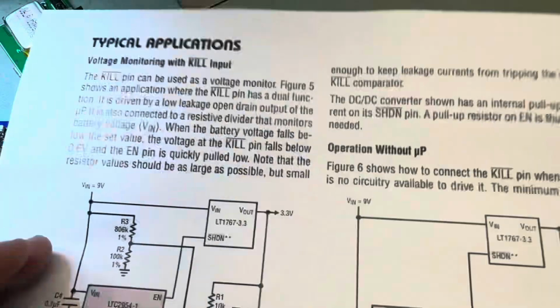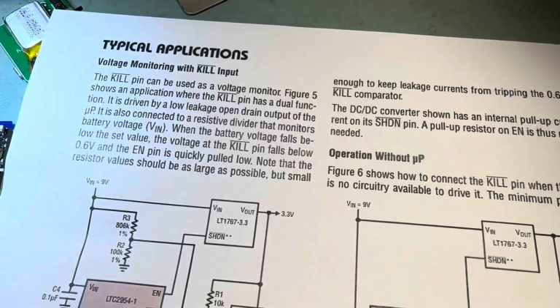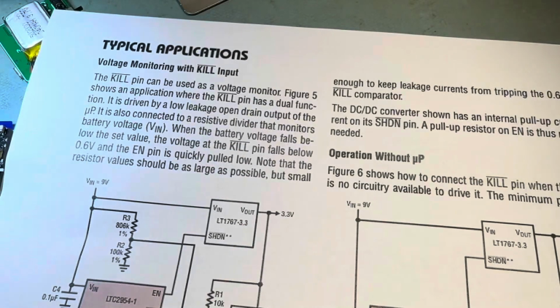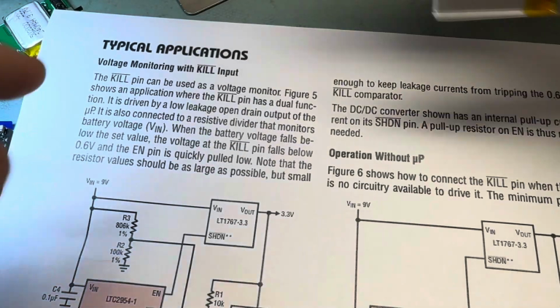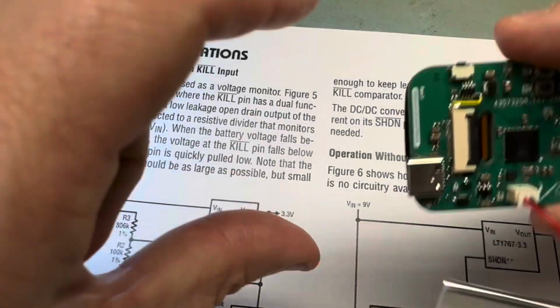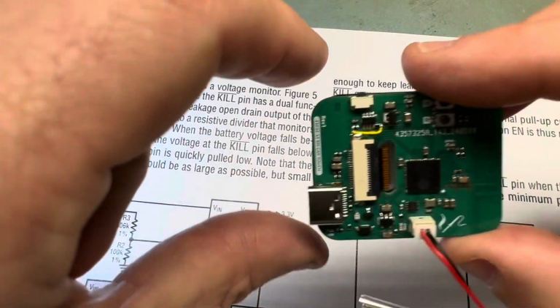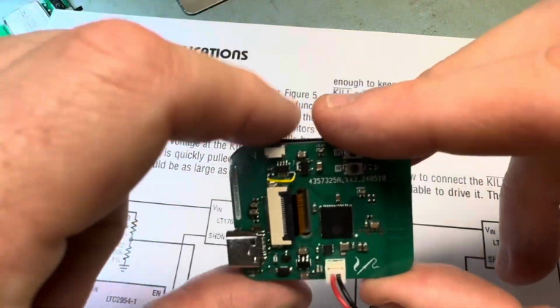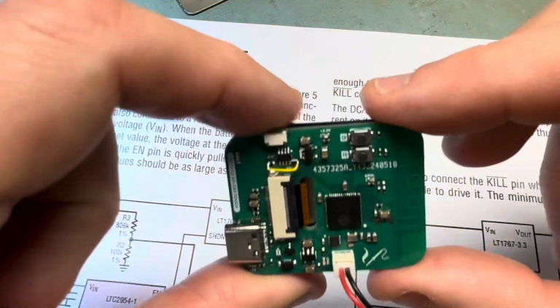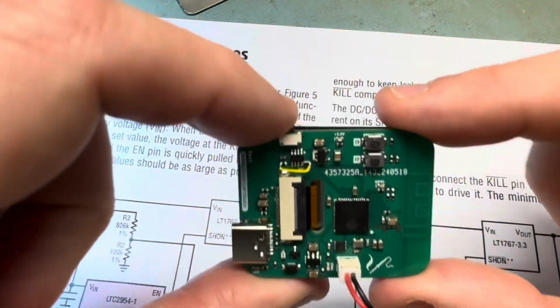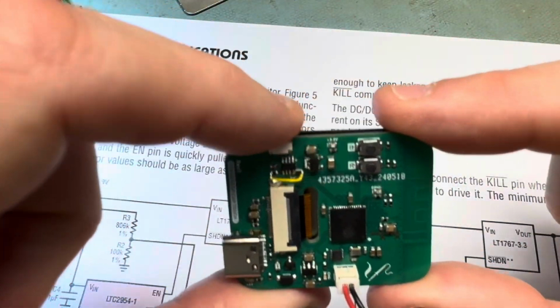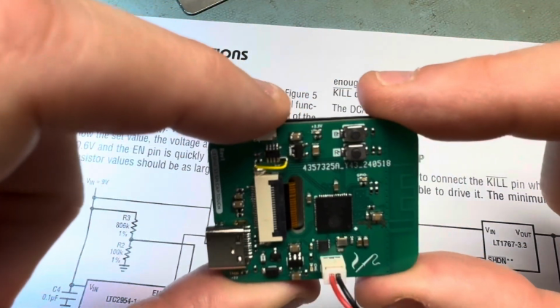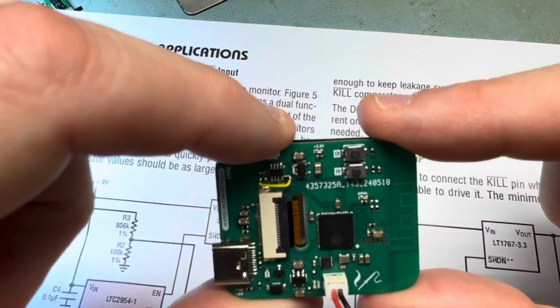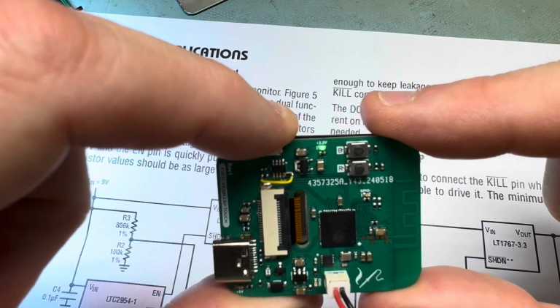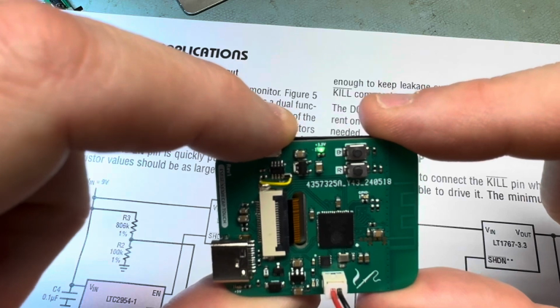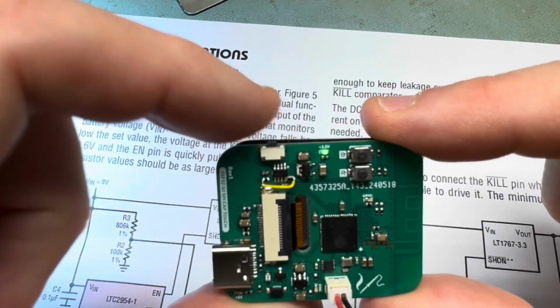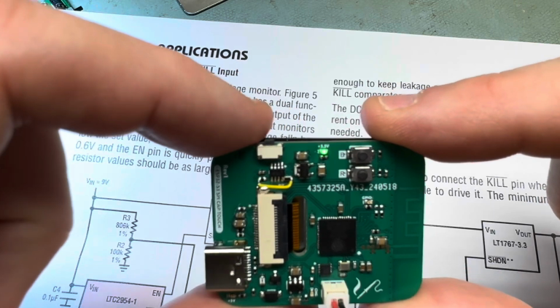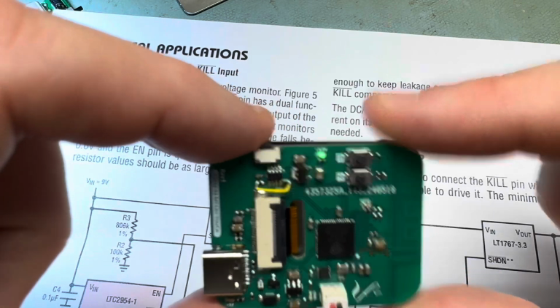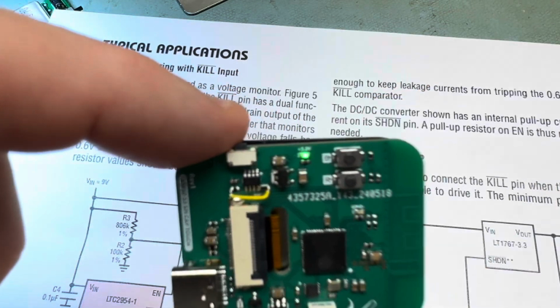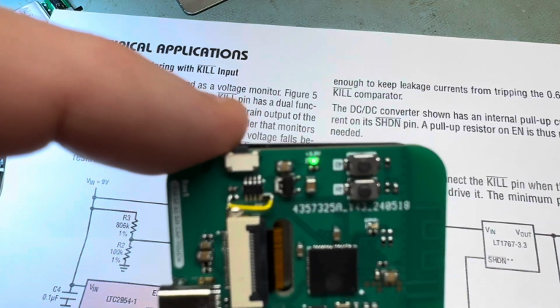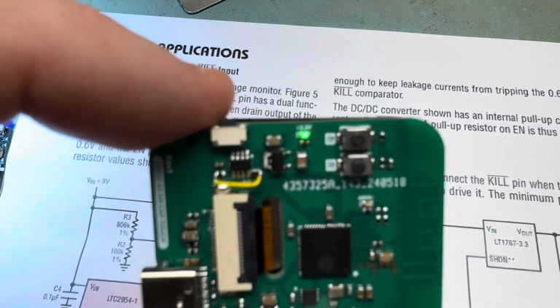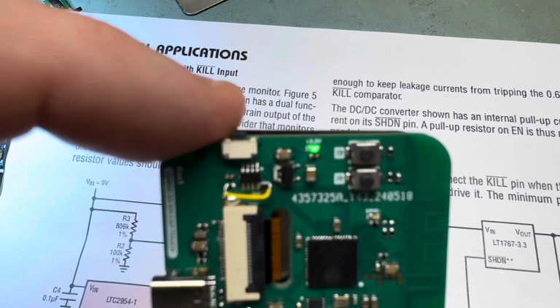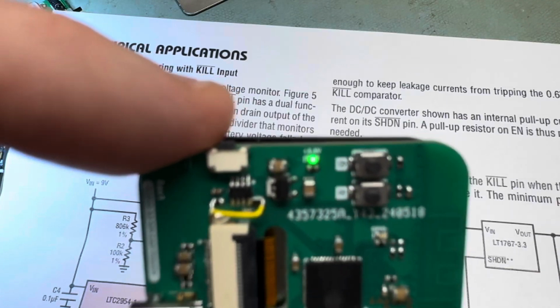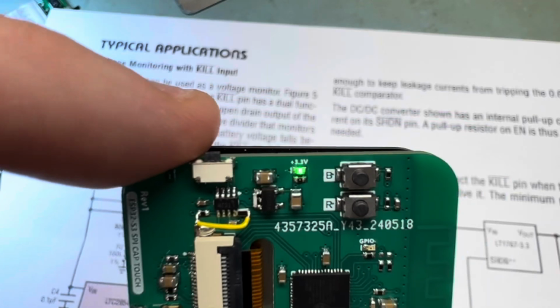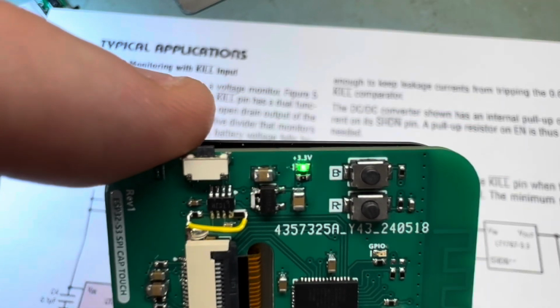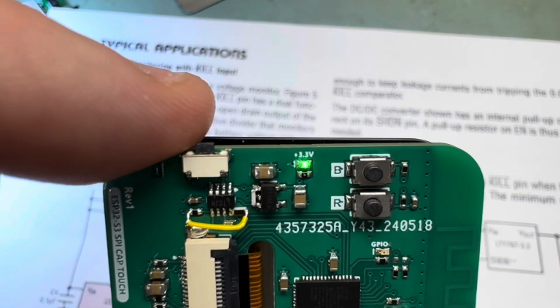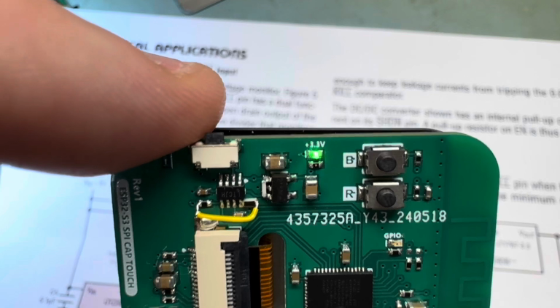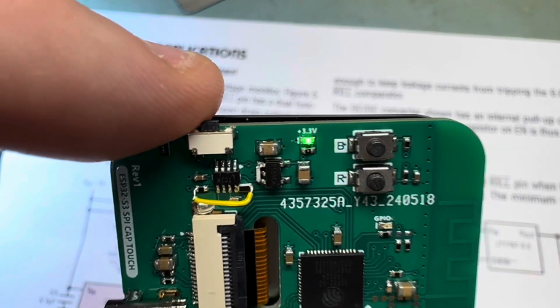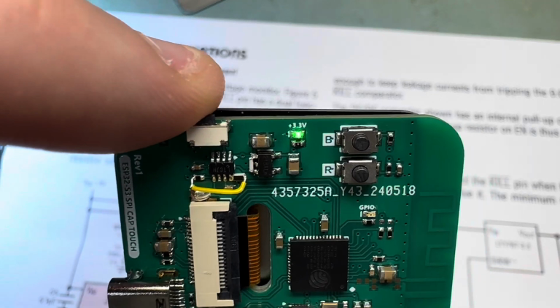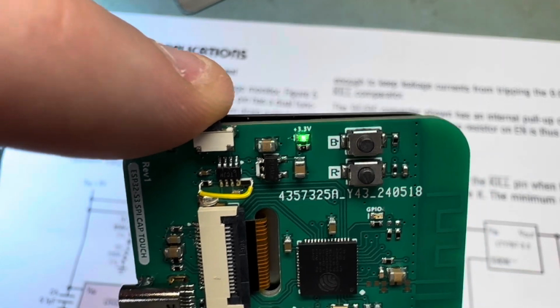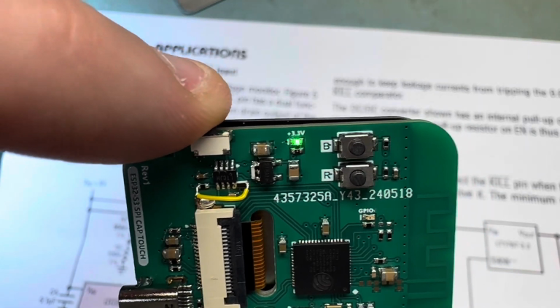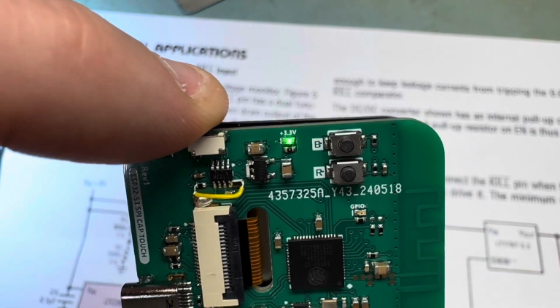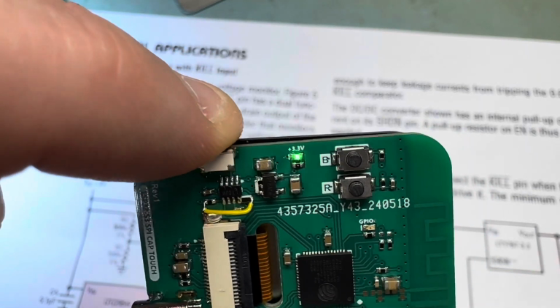So I have it set up so you hold it down and that little power supply — the LDO — turns on or off.